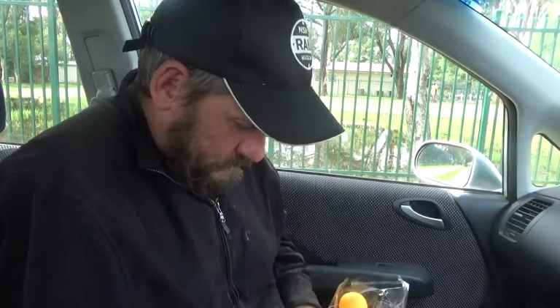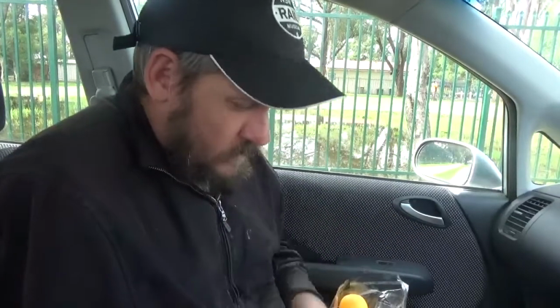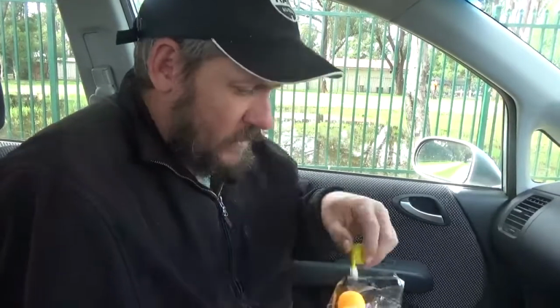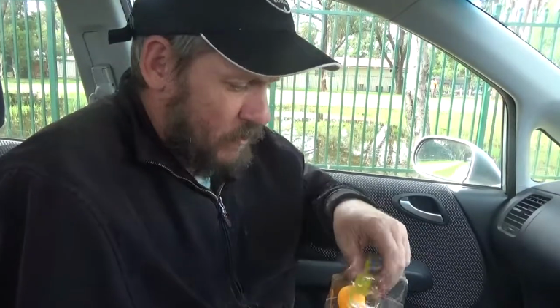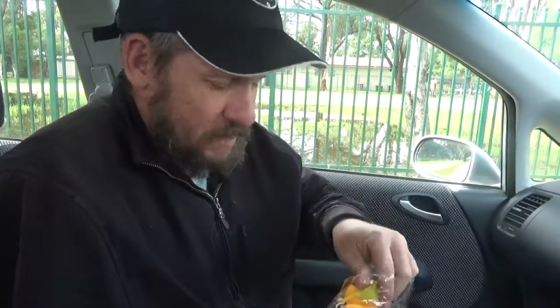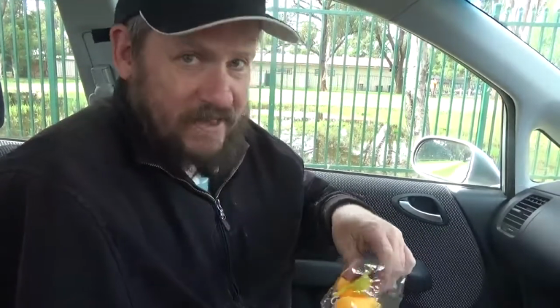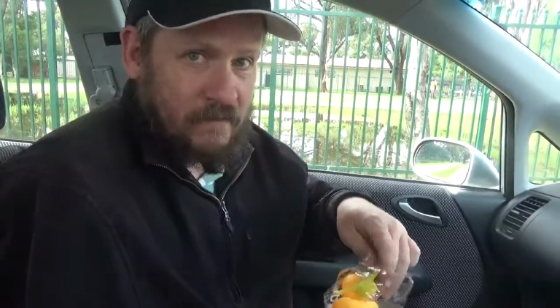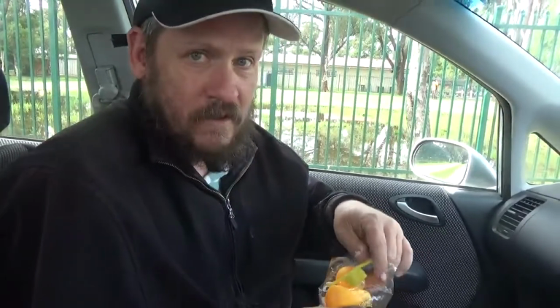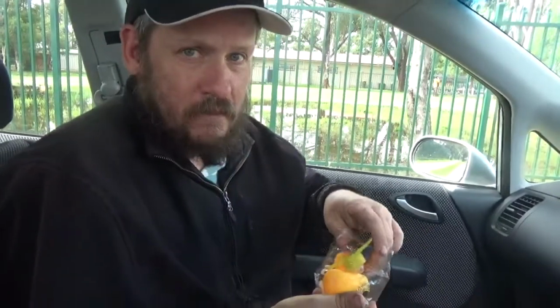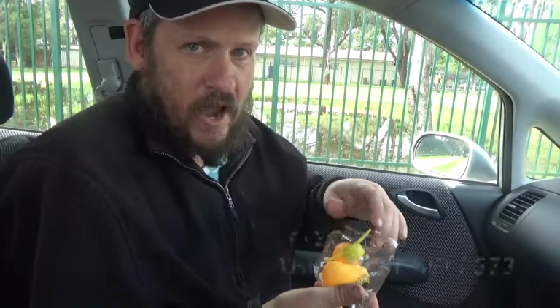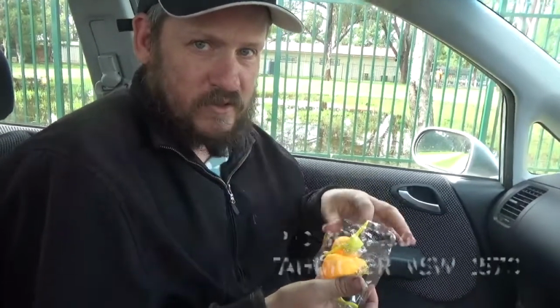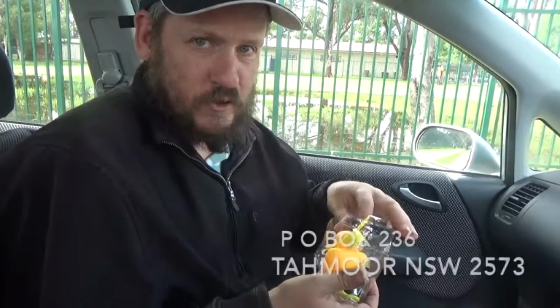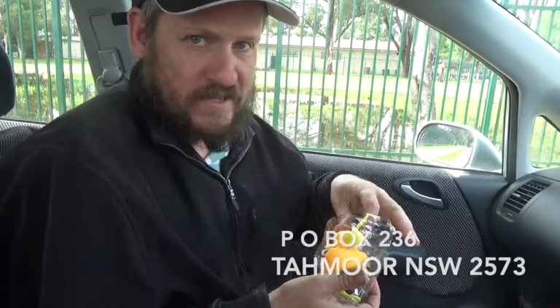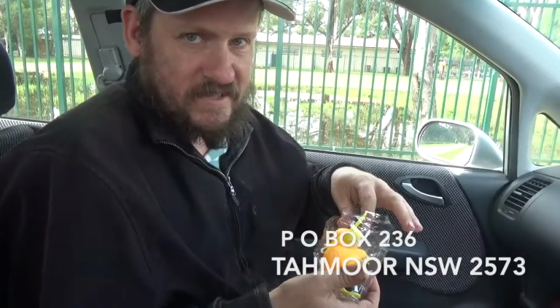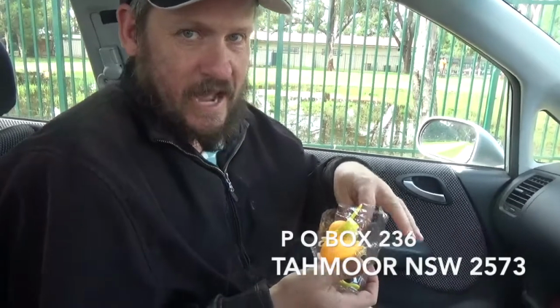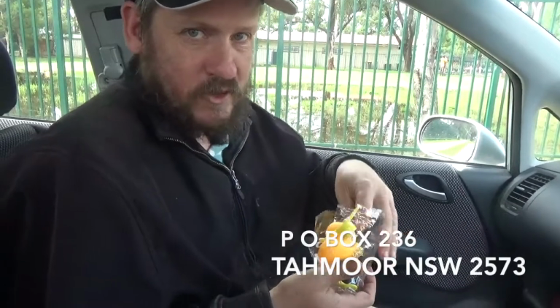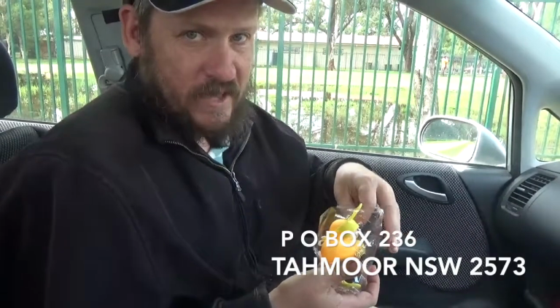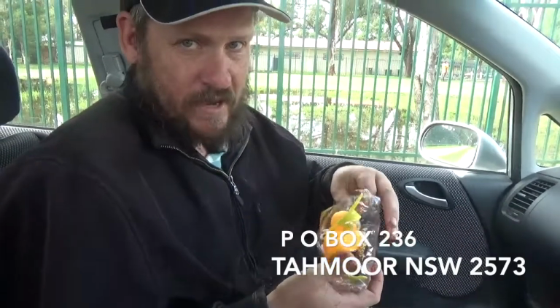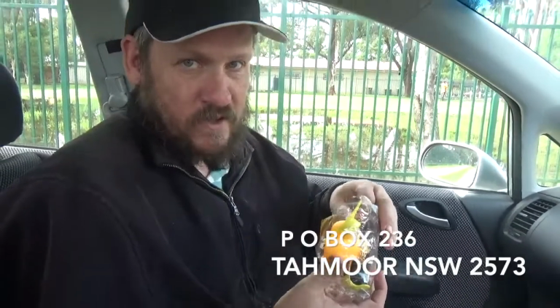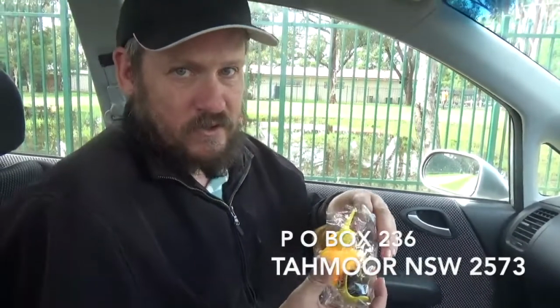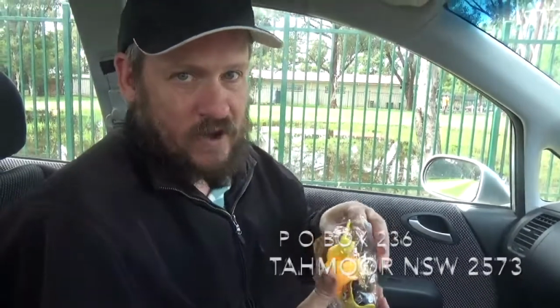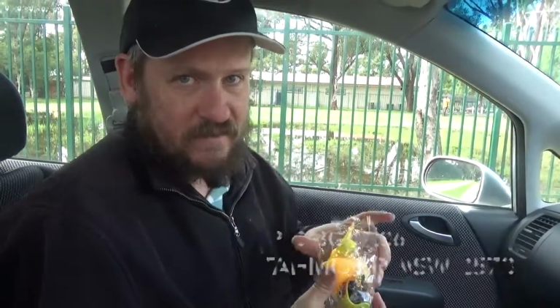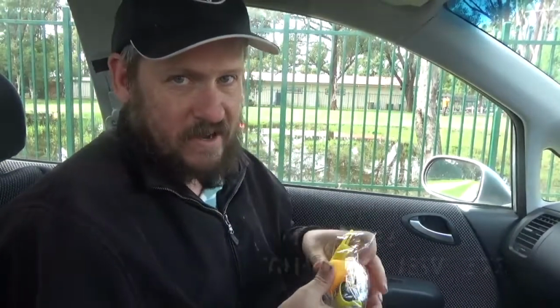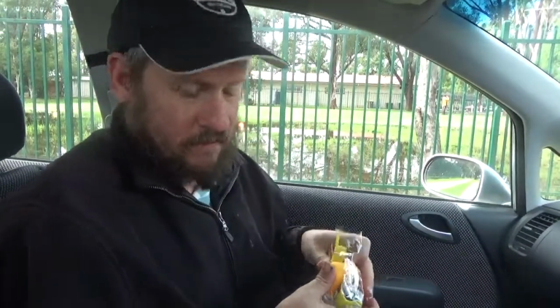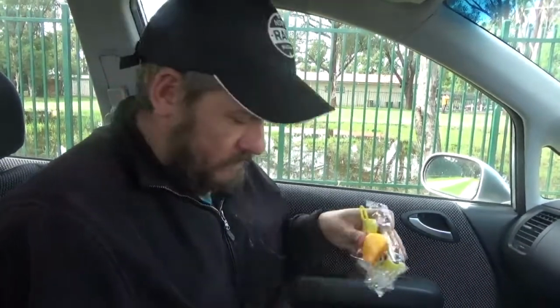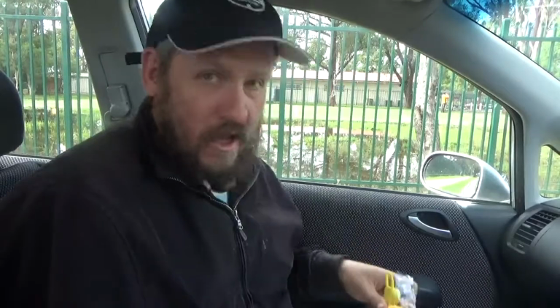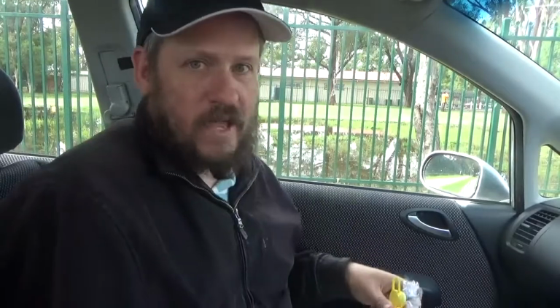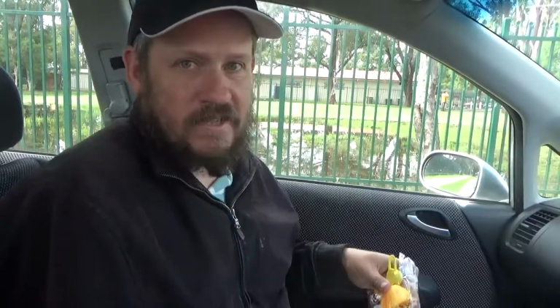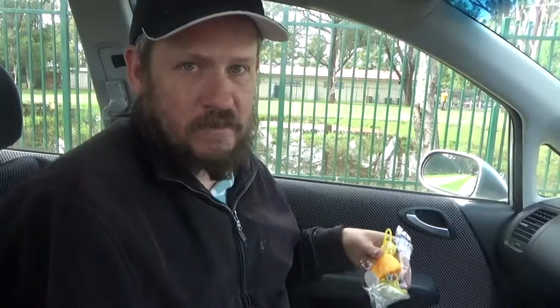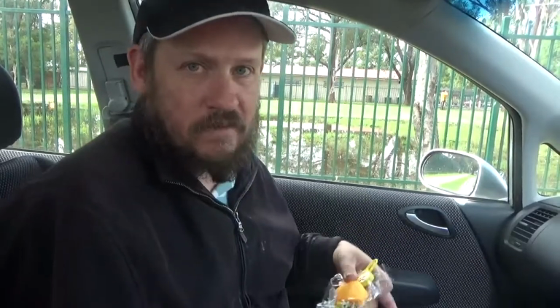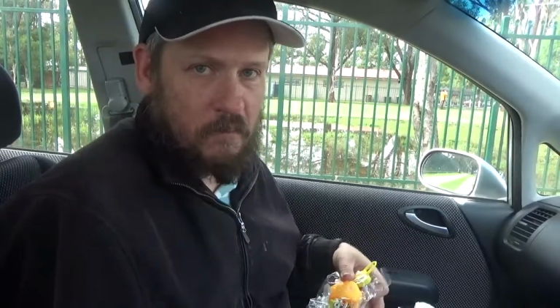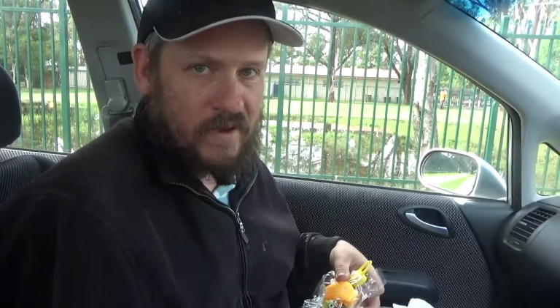And yeah, if you want to send me anything — PO Box 236, Tarmore NSW 2573. I'll catch you in the next one. Bye for now.